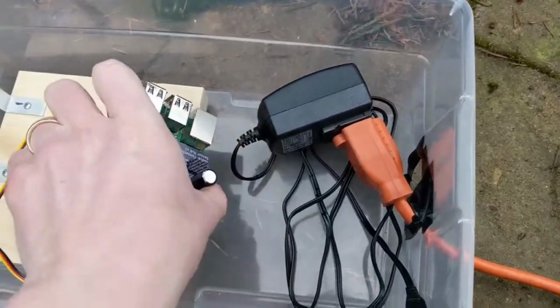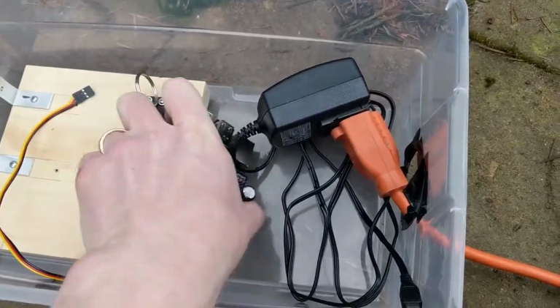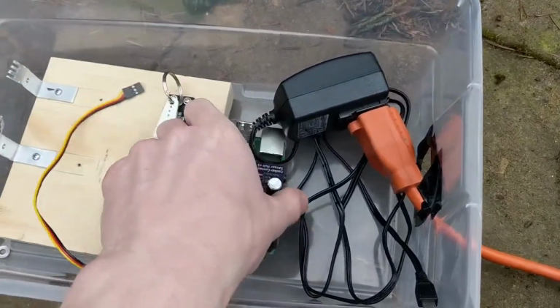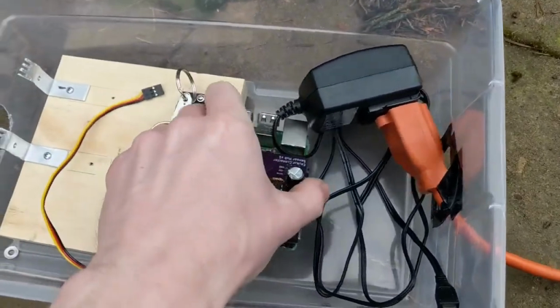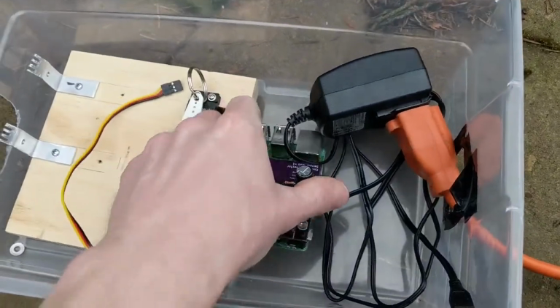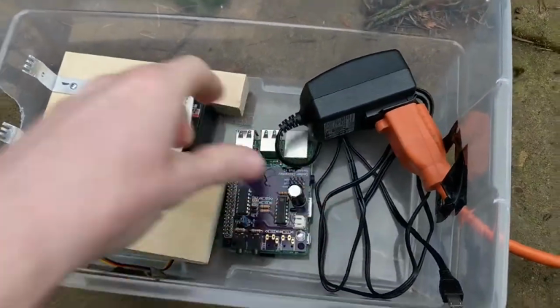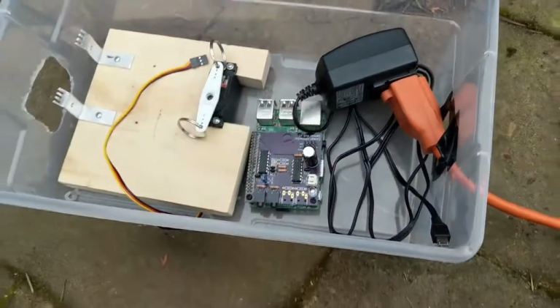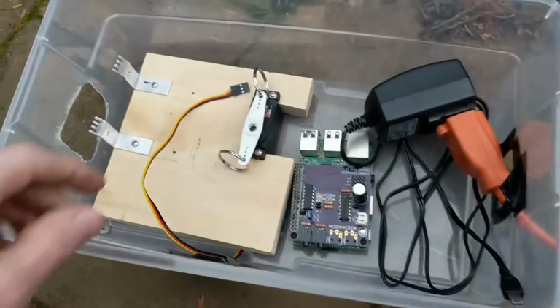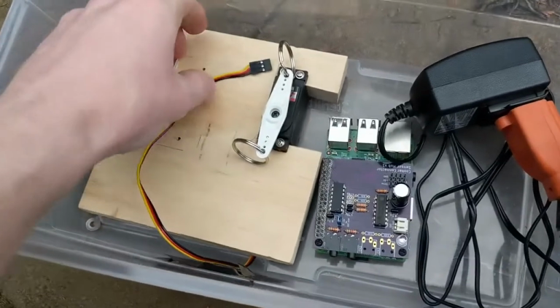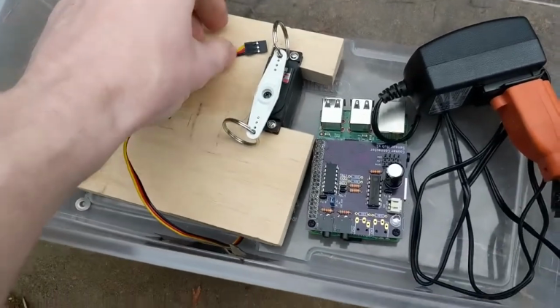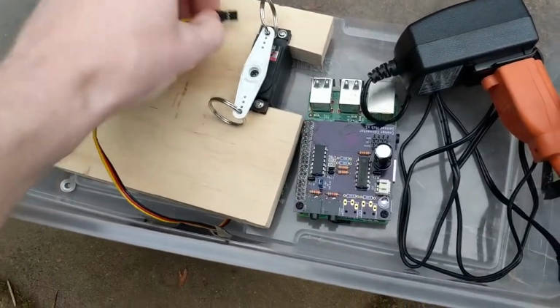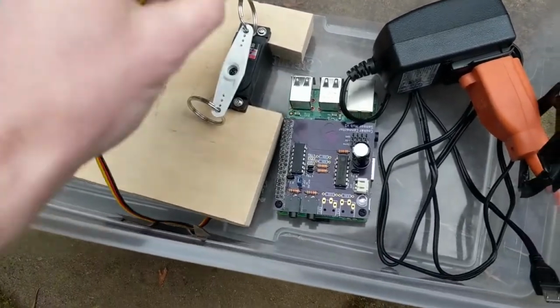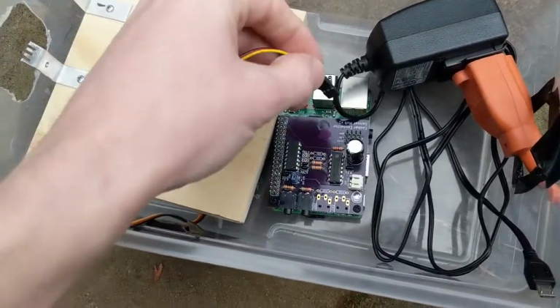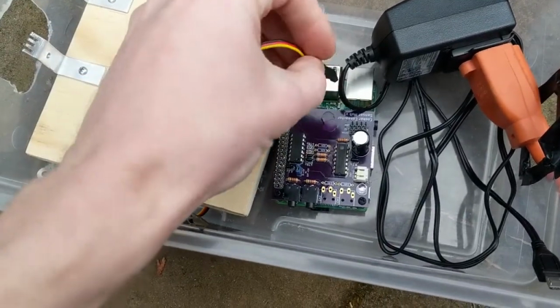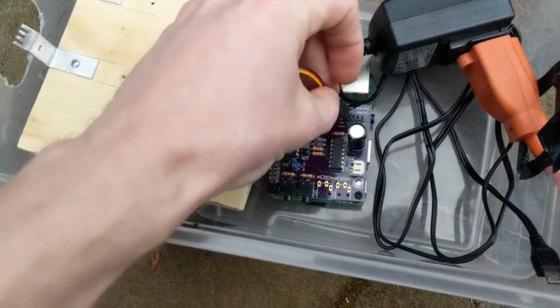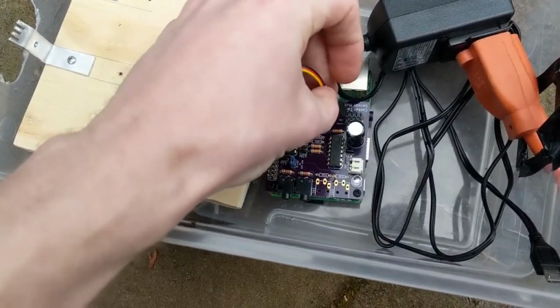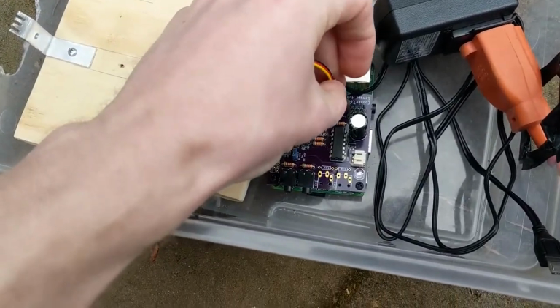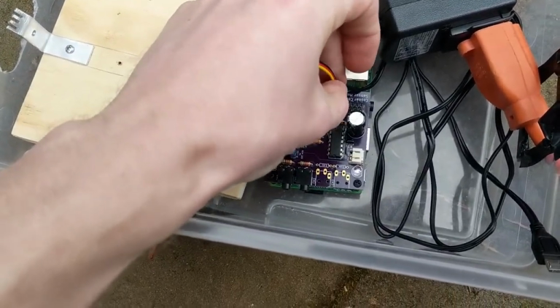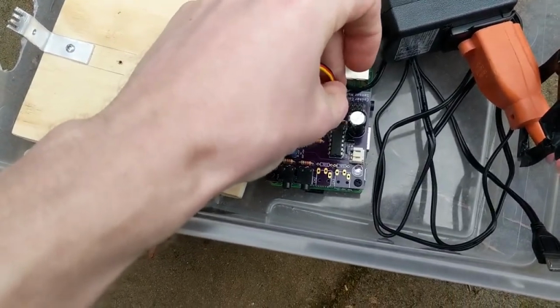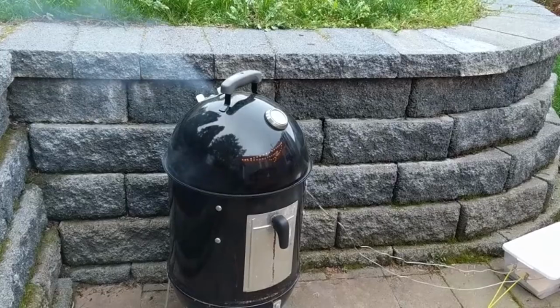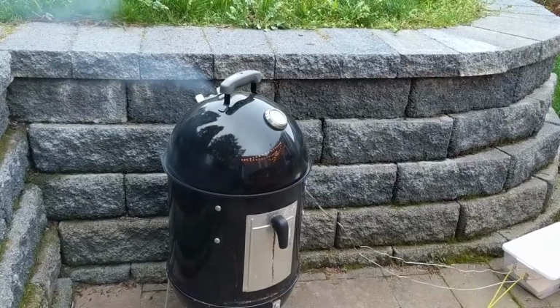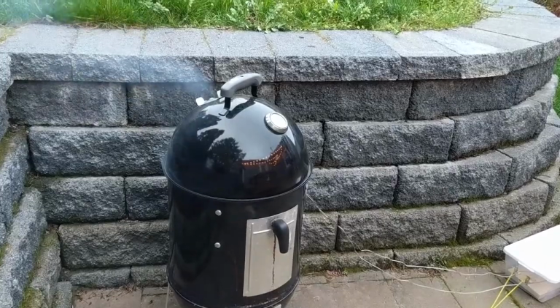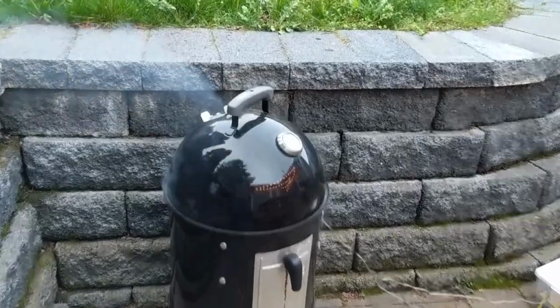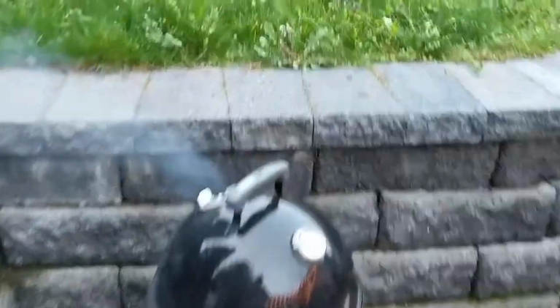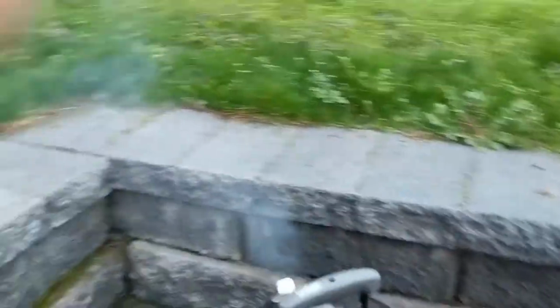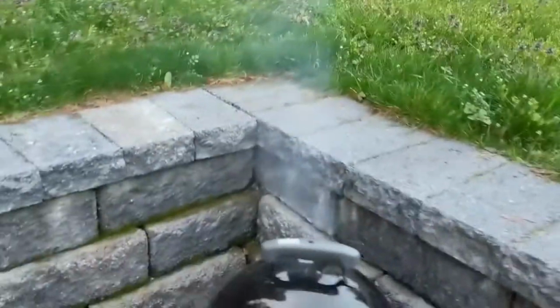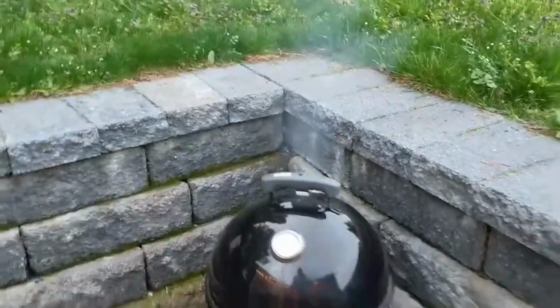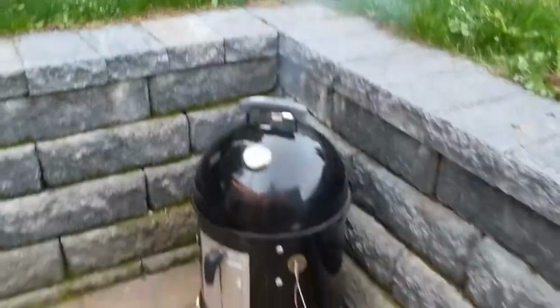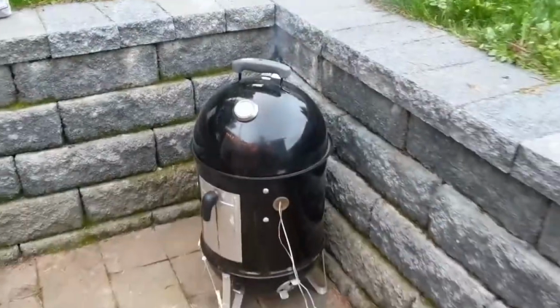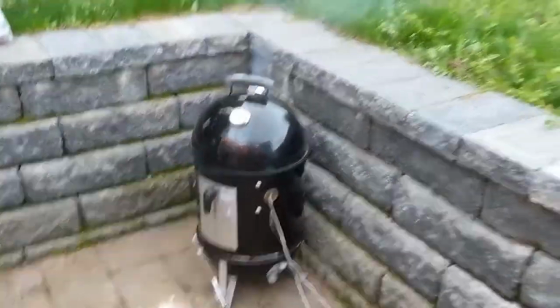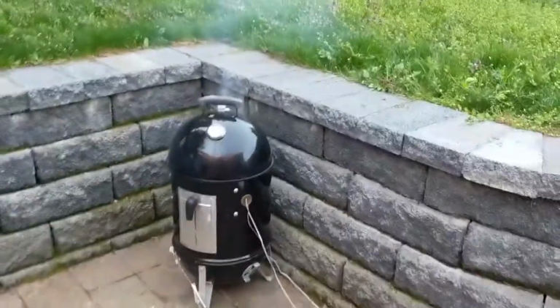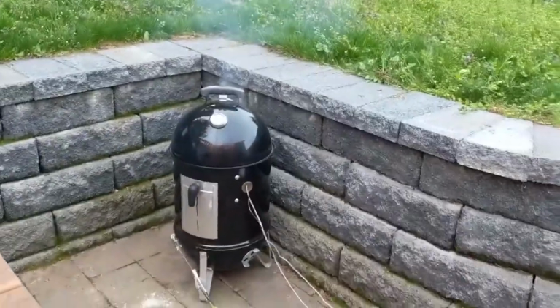I designed and built a system based on the Raspberry Pi to assist me when I make smoked meats. The Cooker Connector monitors the temperature of the air inside the smoker and the meat, and it sends this information to the cloud.